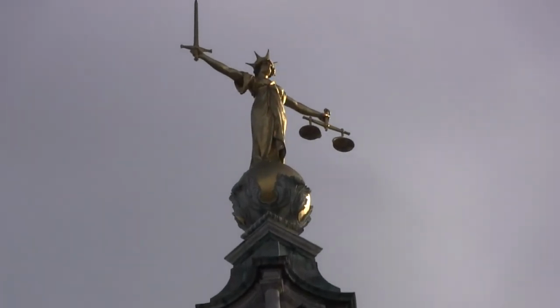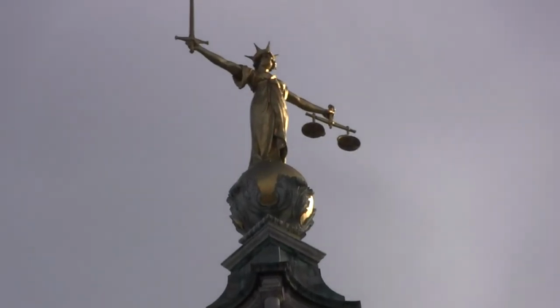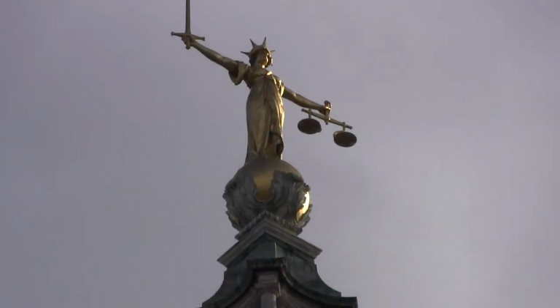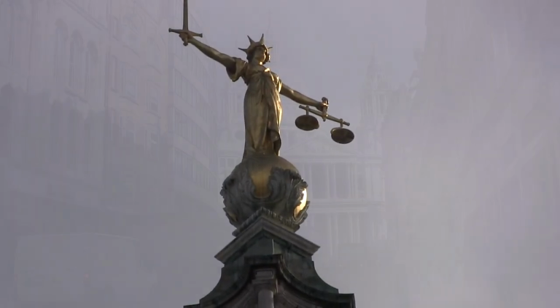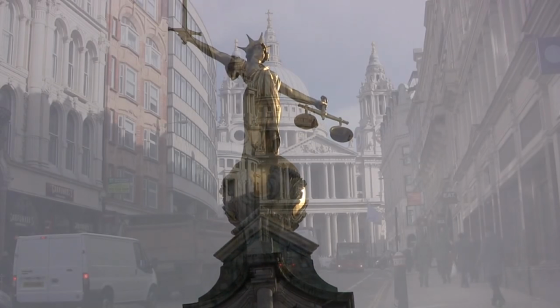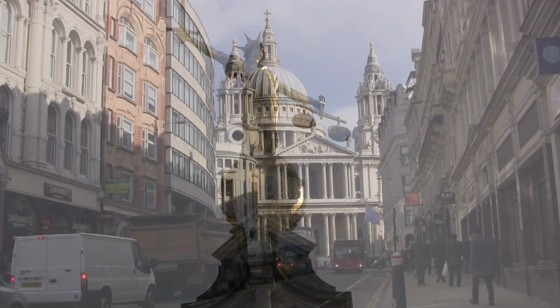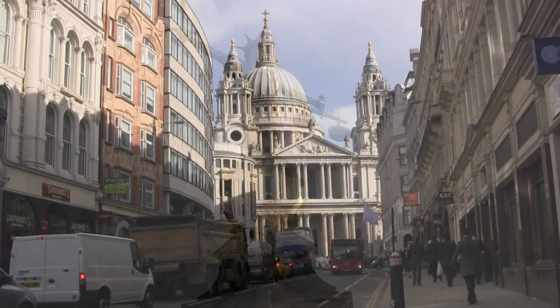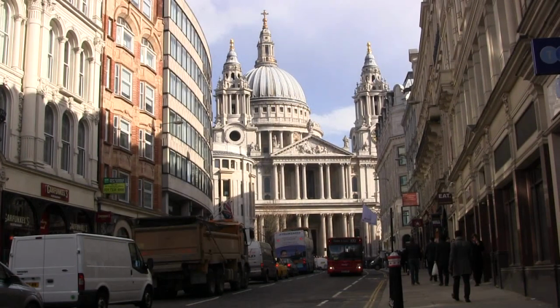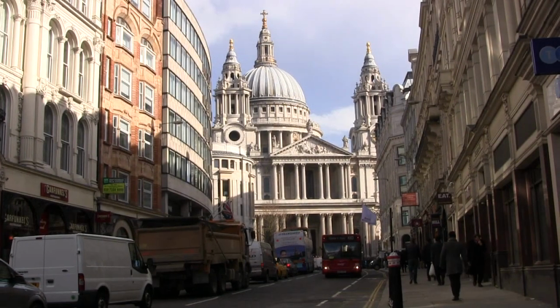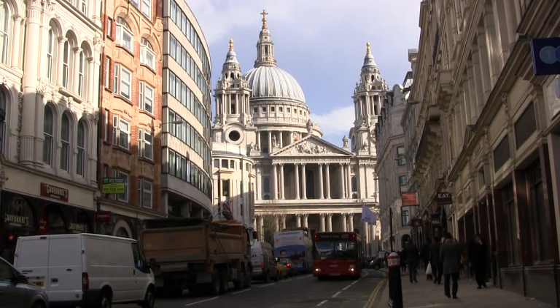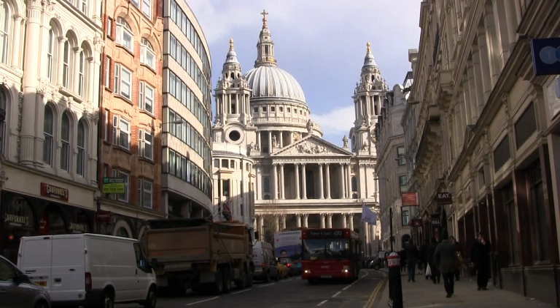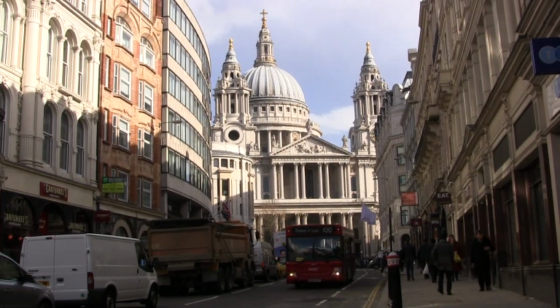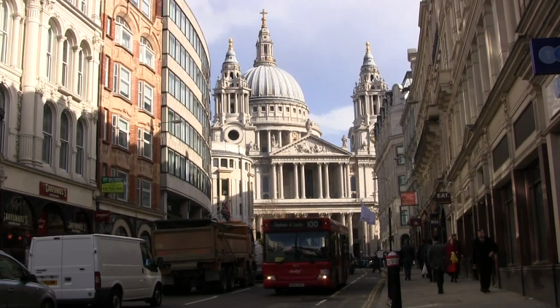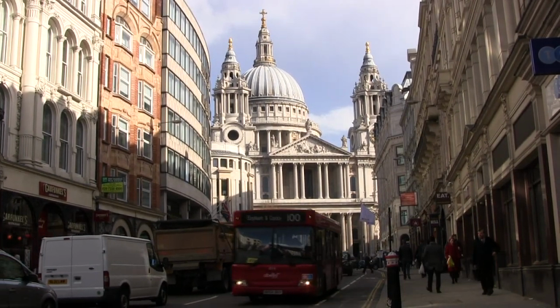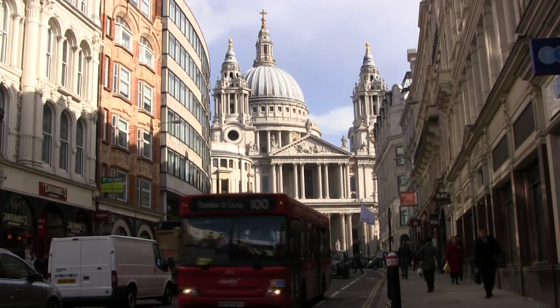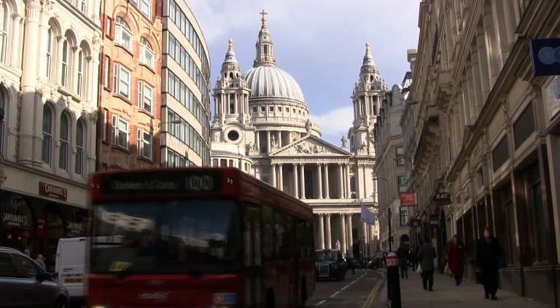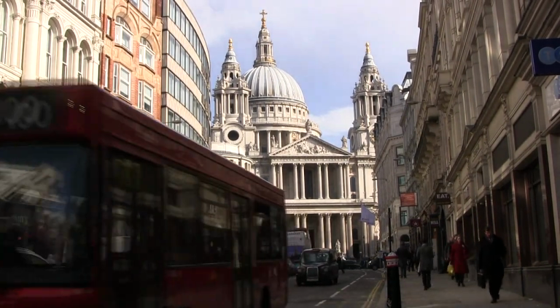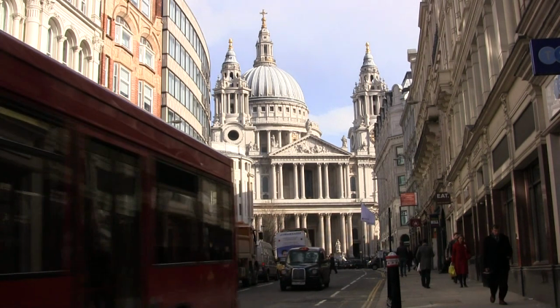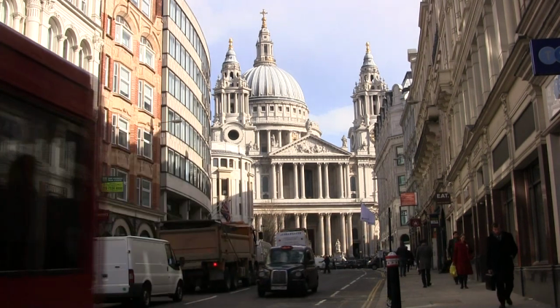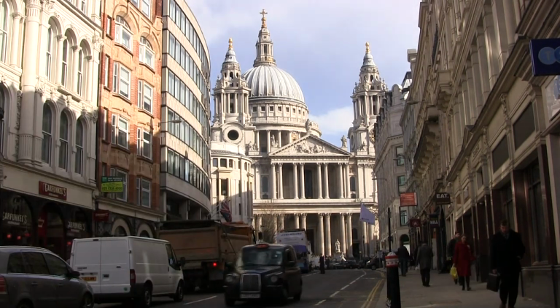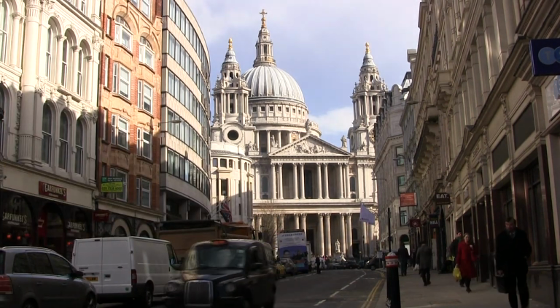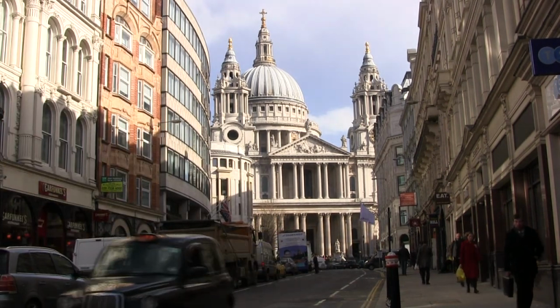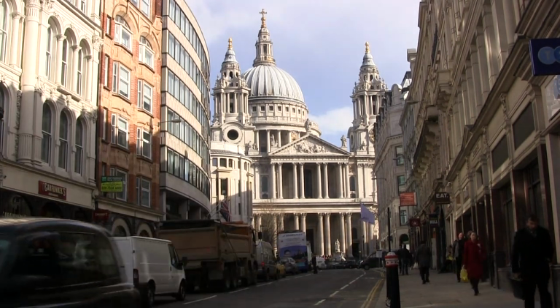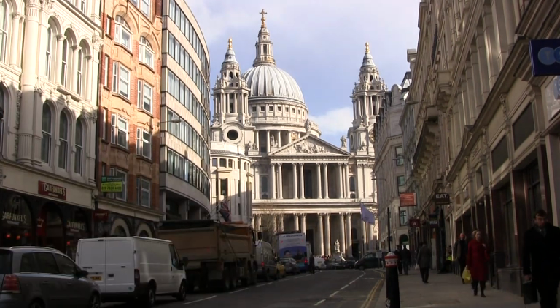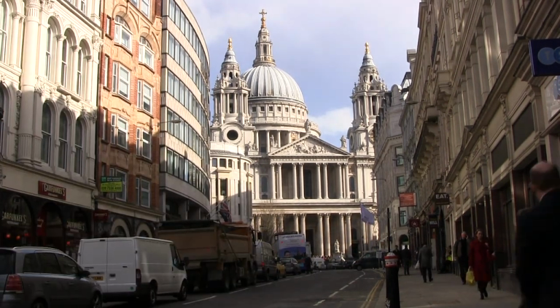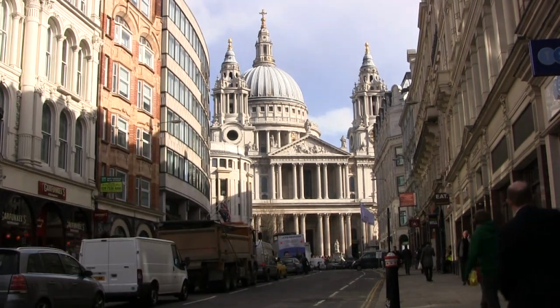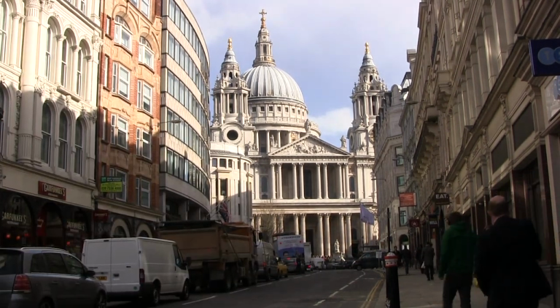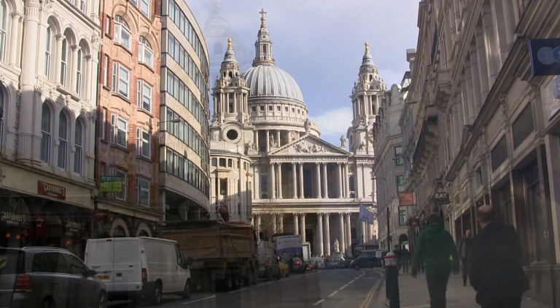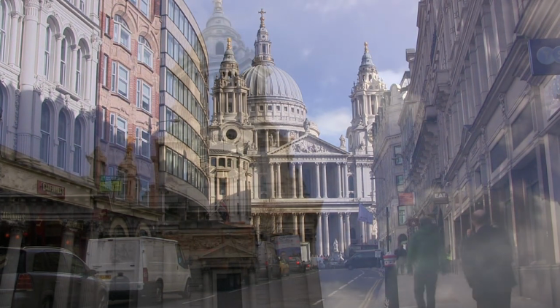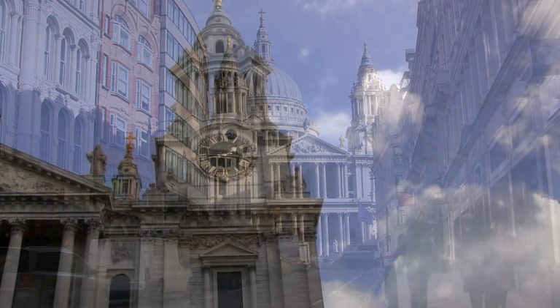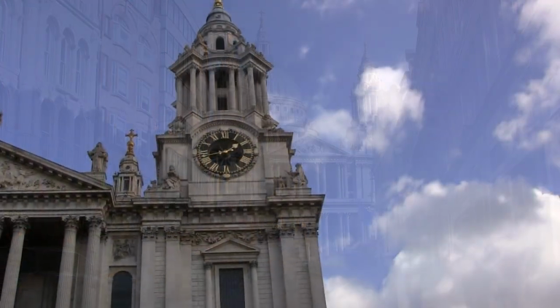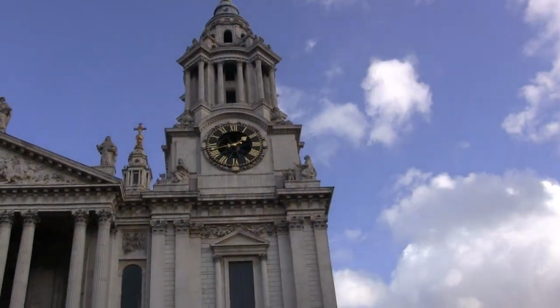St Paul's Cathedral is at the top of Ludgate Hill, the highest point in the City of London. It was consecrated in 1708 and was designed by Sir Christopher Wren. It's the seat of the Bishop of London.